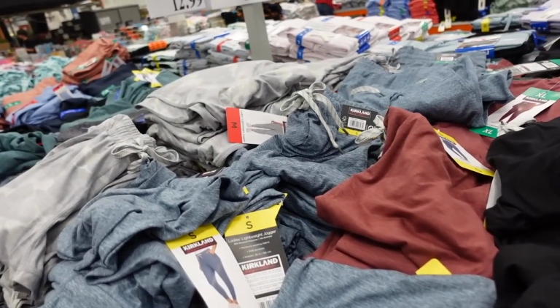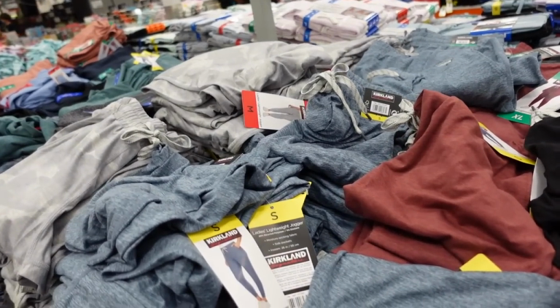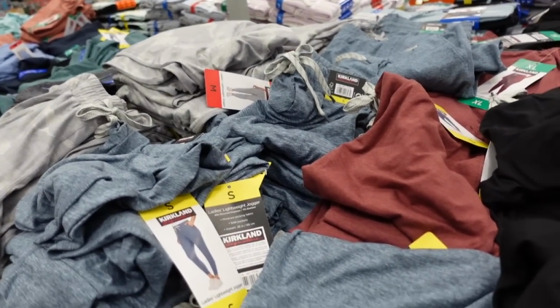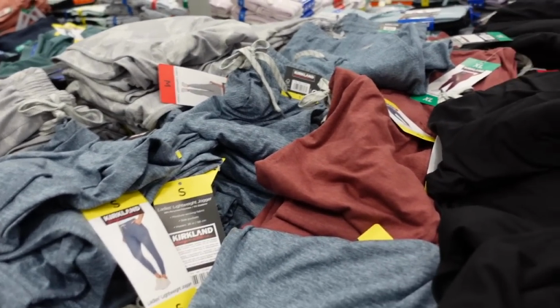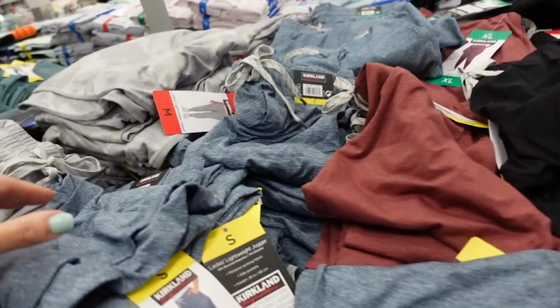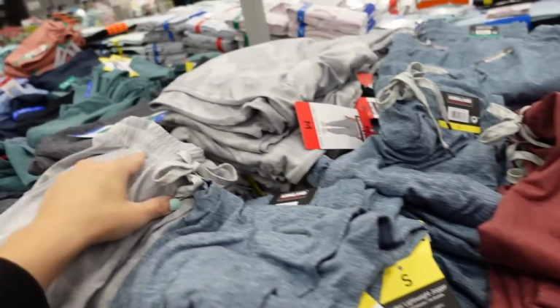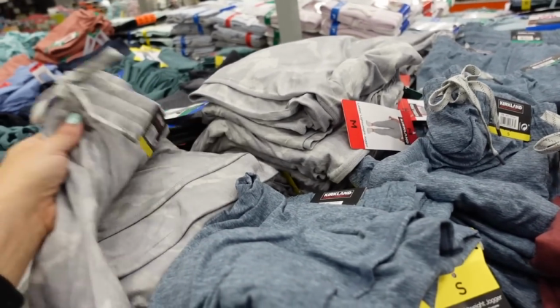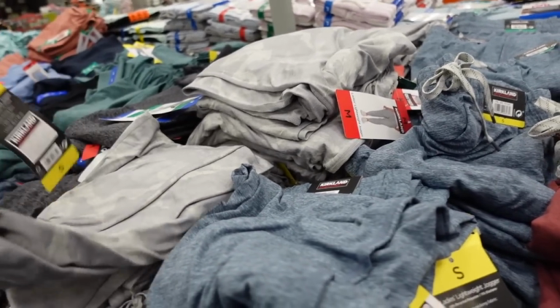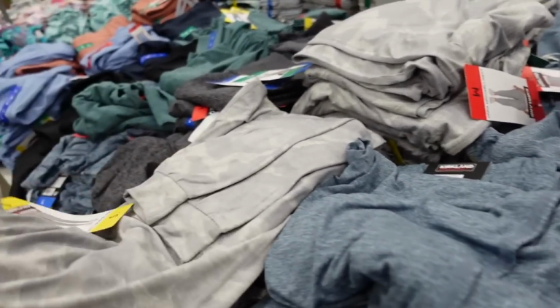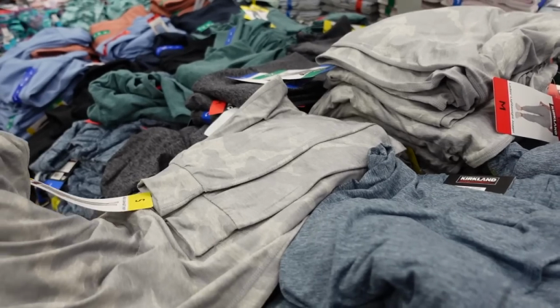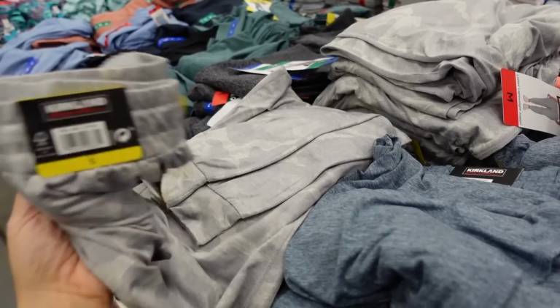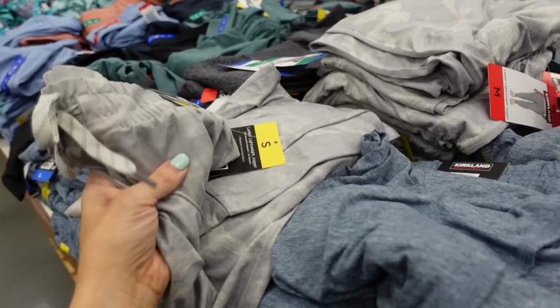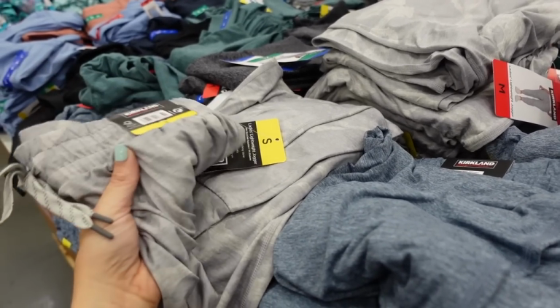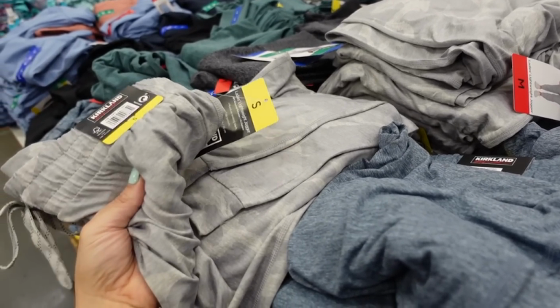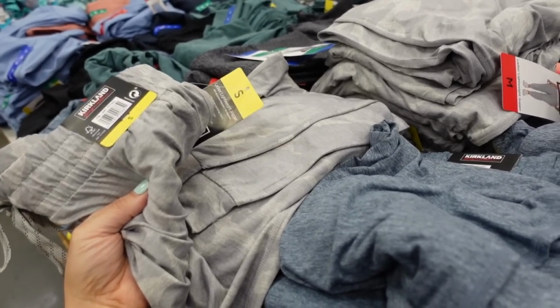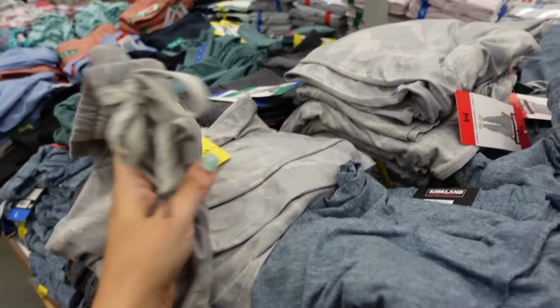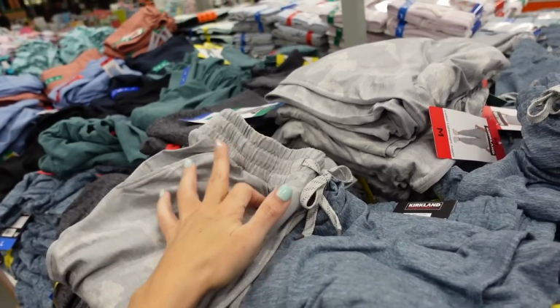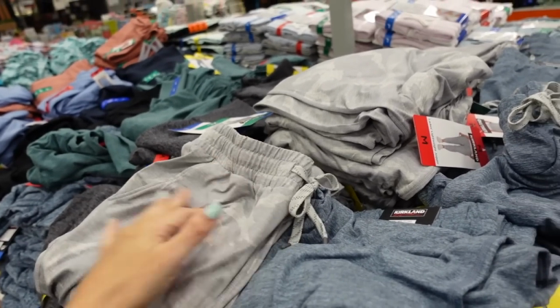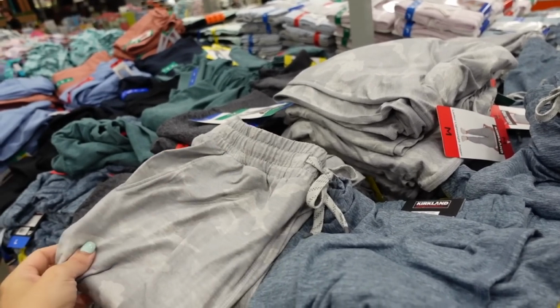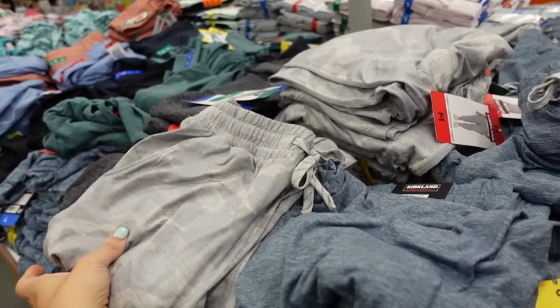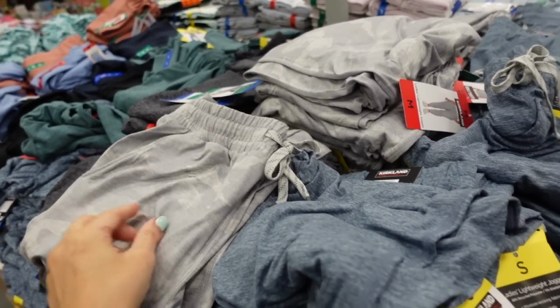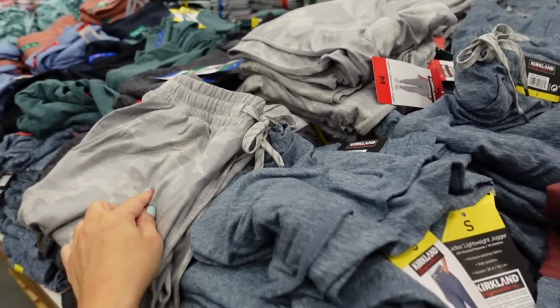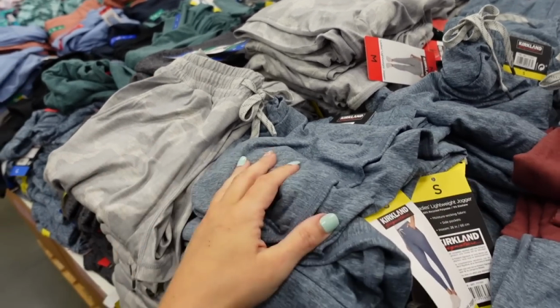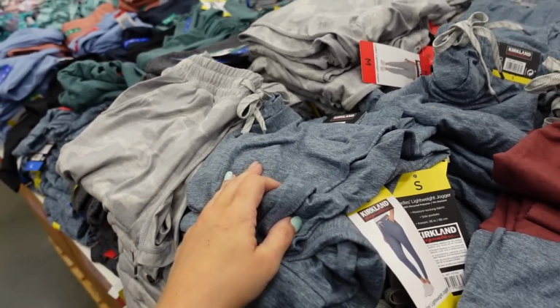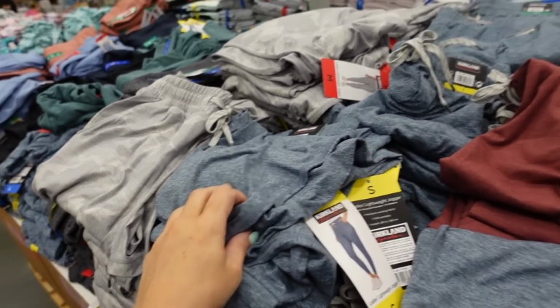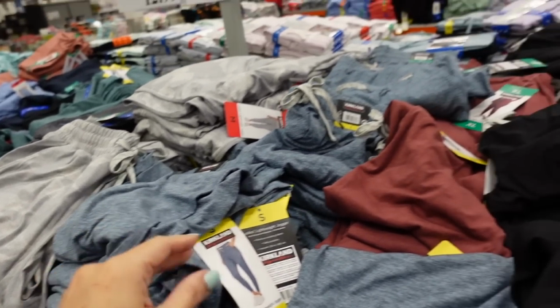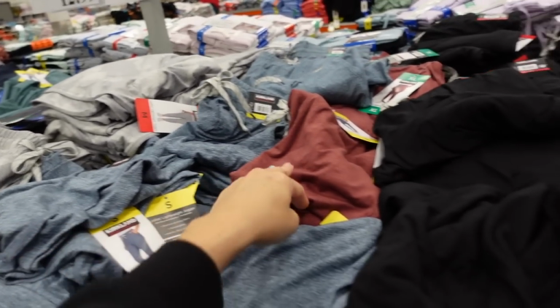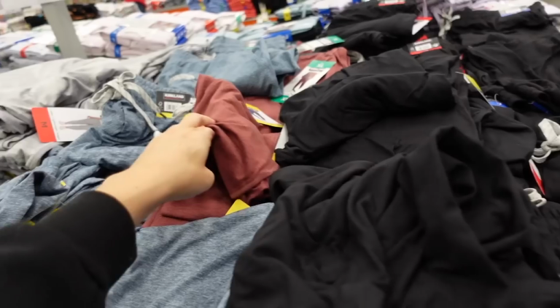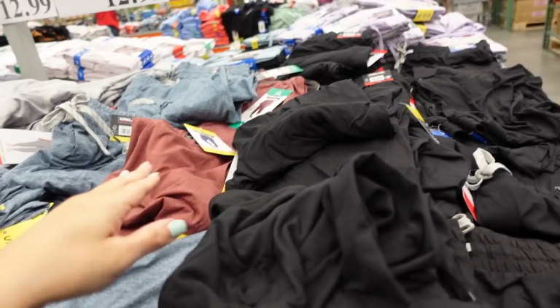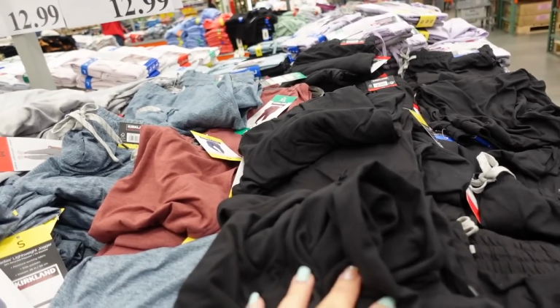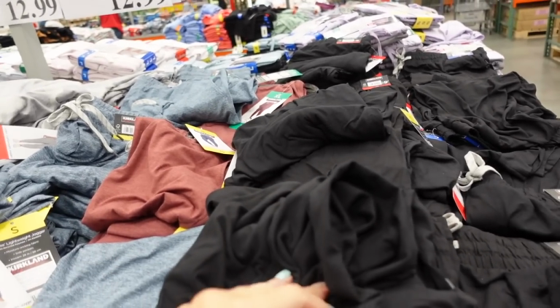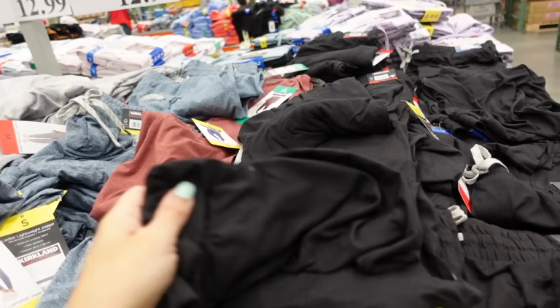New joggers from Kirkland — elastic waistband, true jogger bottom, super soft, side pocket. $12.99 in gray, blue, burgundy, and black.